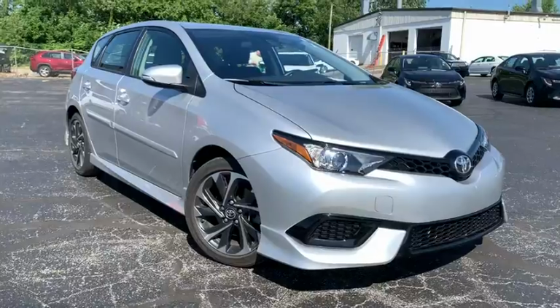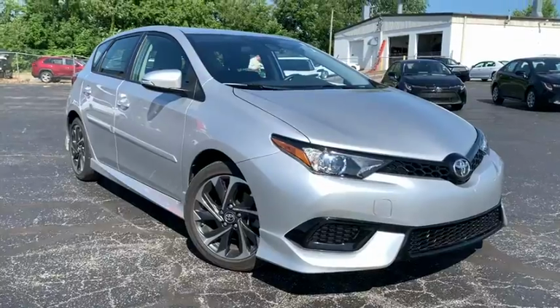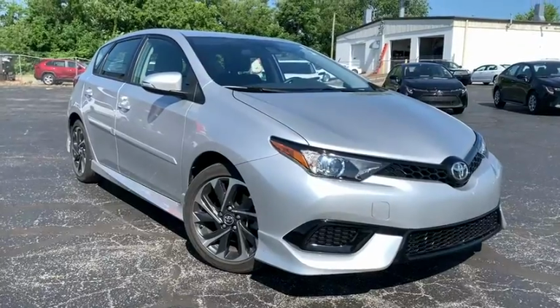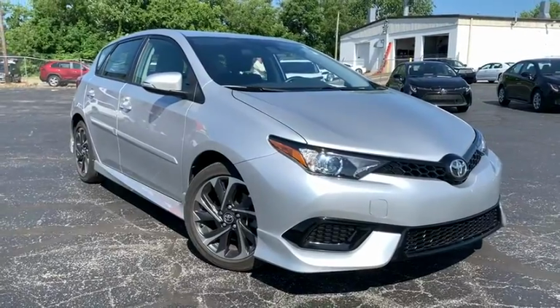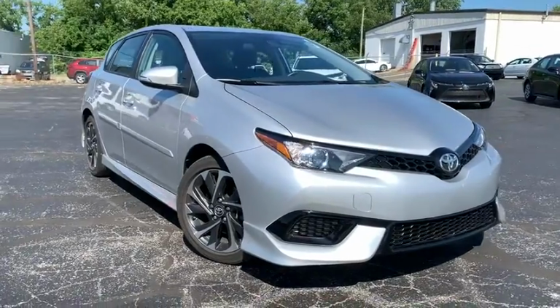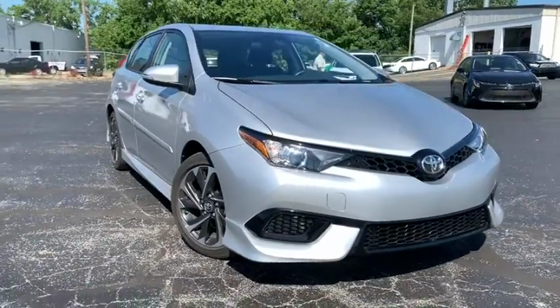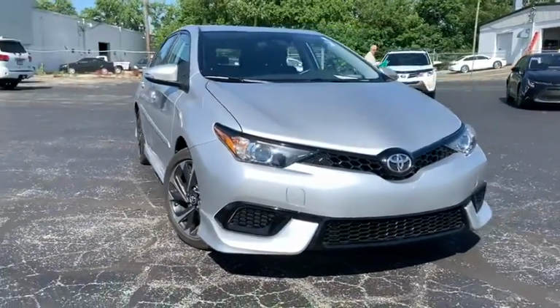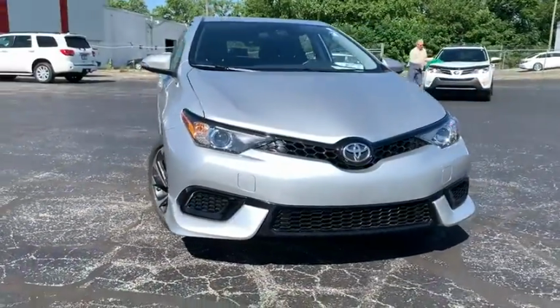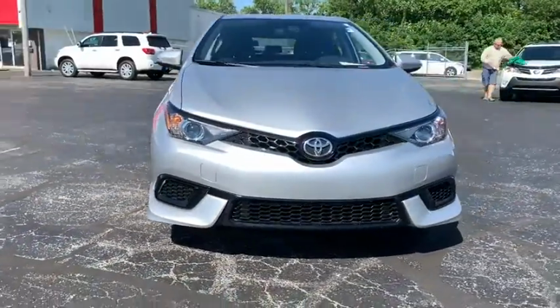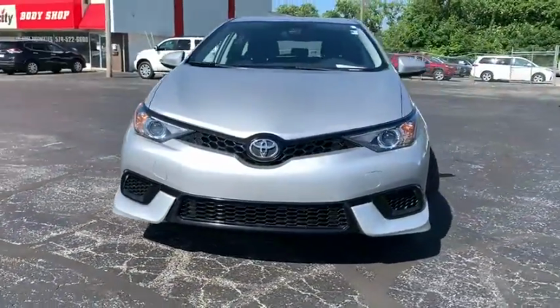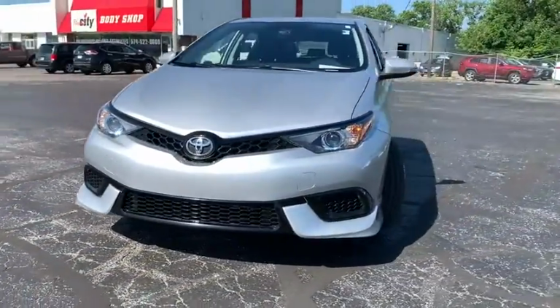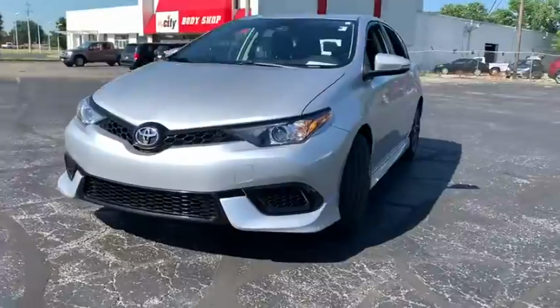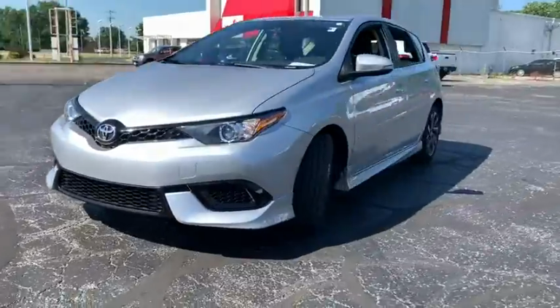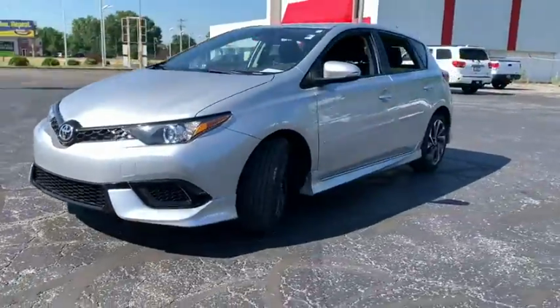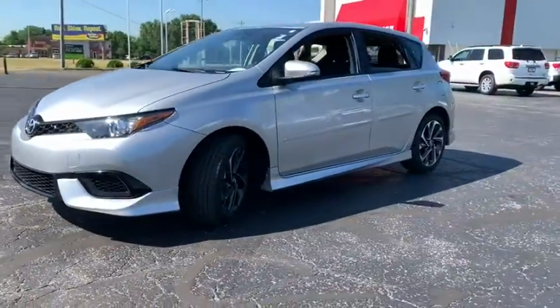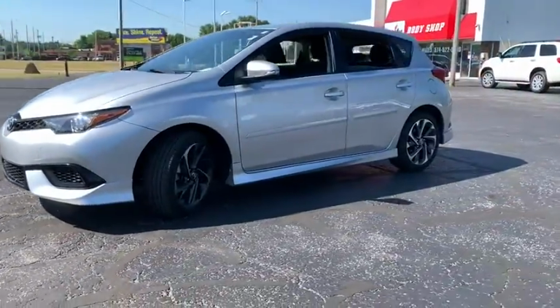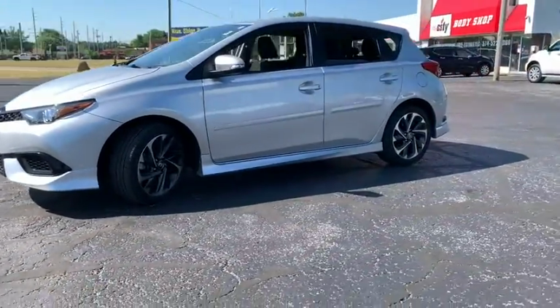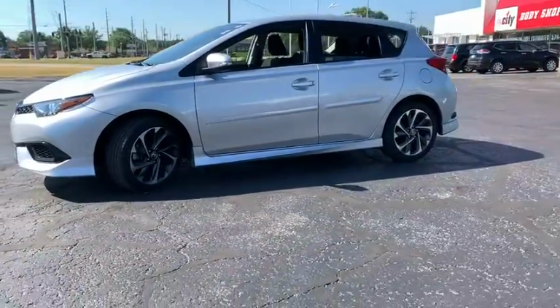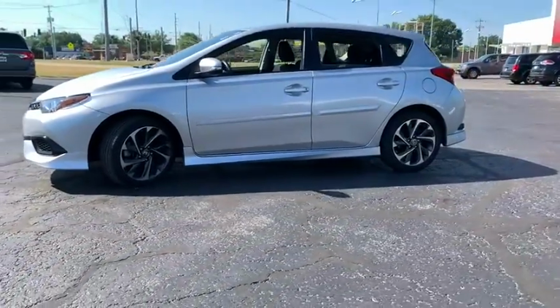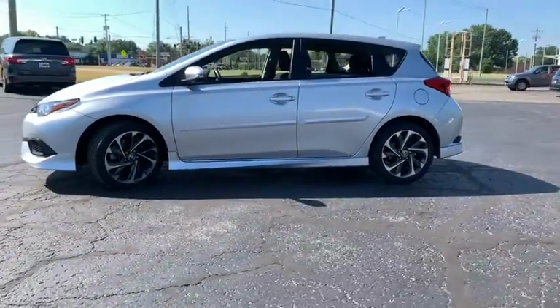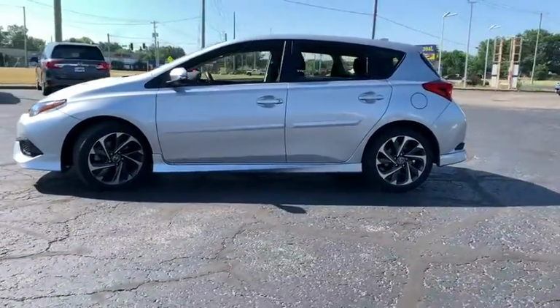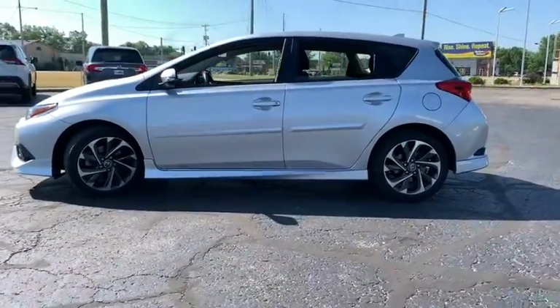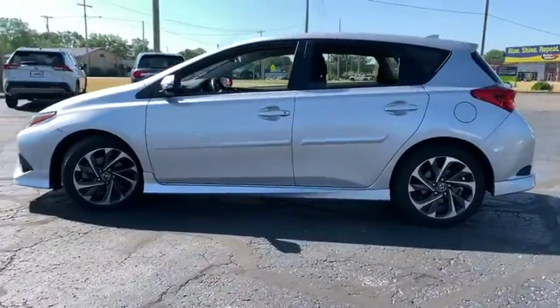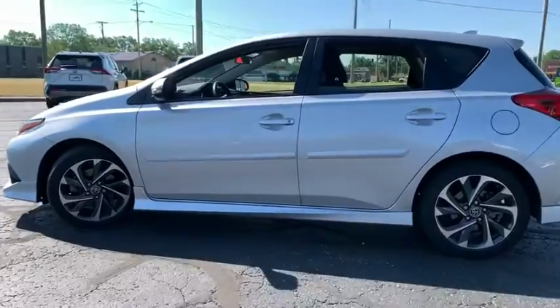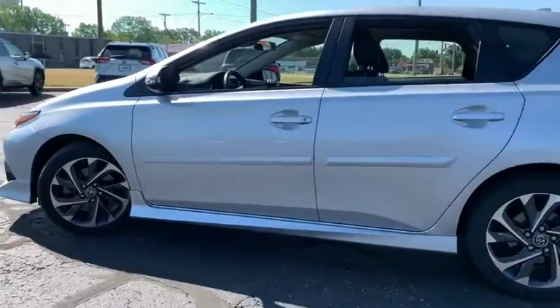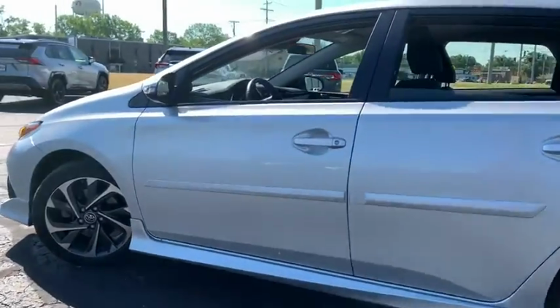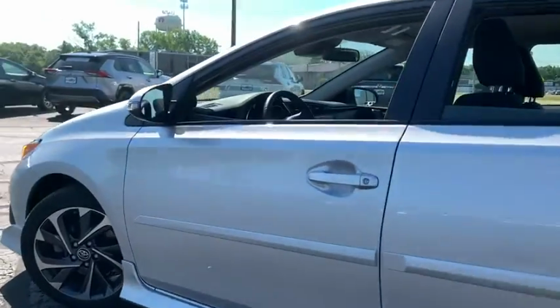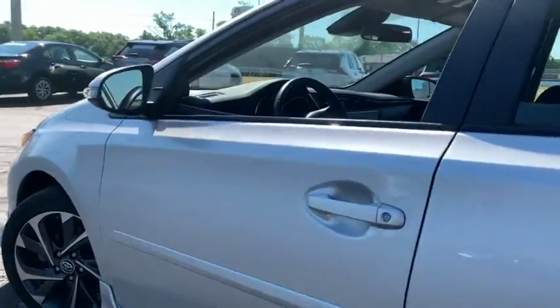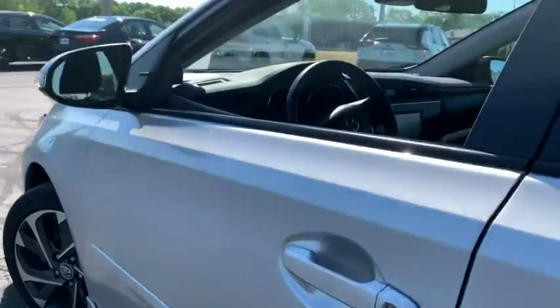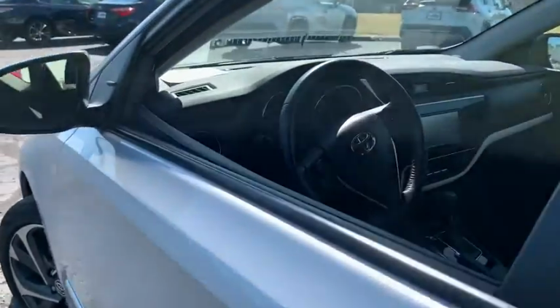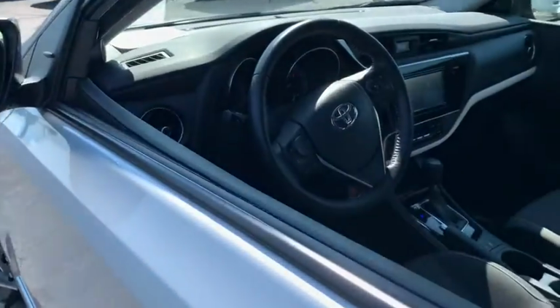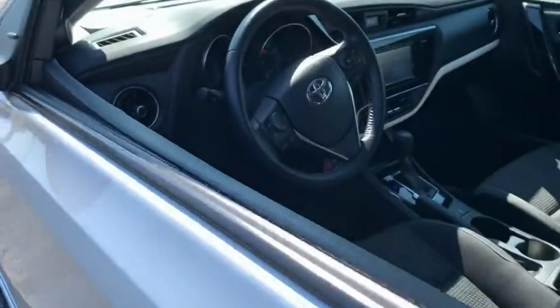Take a ride in the 2017 Toyota Corolla IM. The Toyota Corolla IM is a functional hatchback with a sporty look. You'll be thrilled with the comfortable ride, spacious interior, and overall enjoyable driving experience.